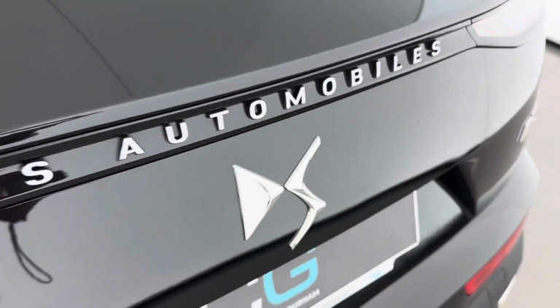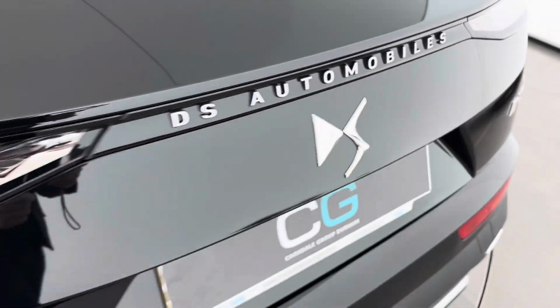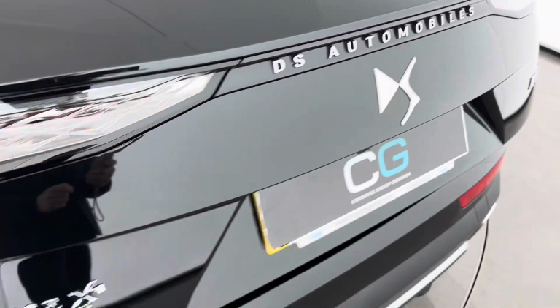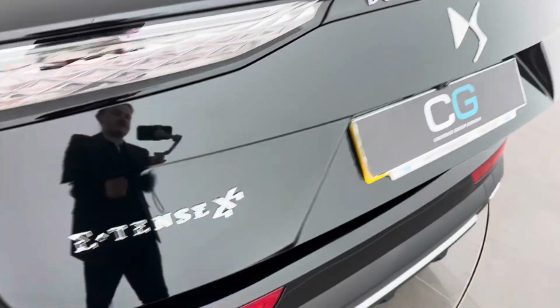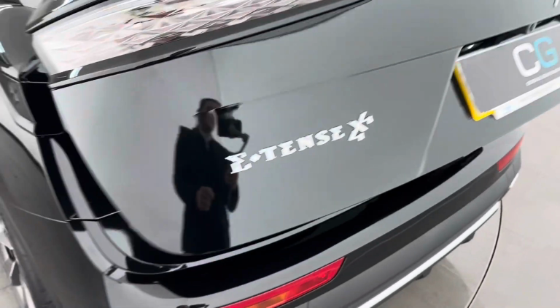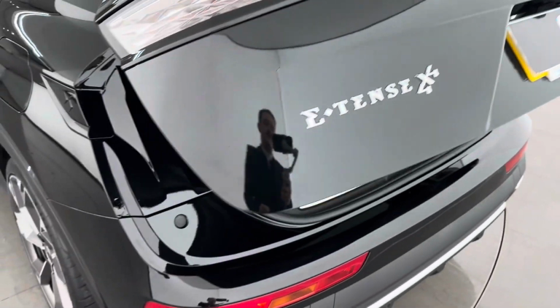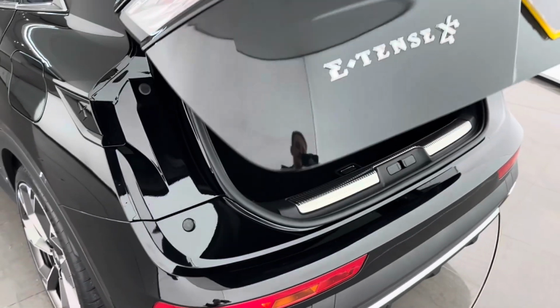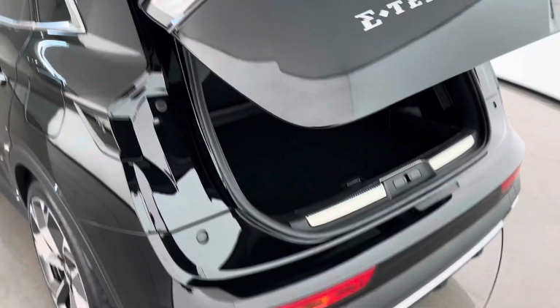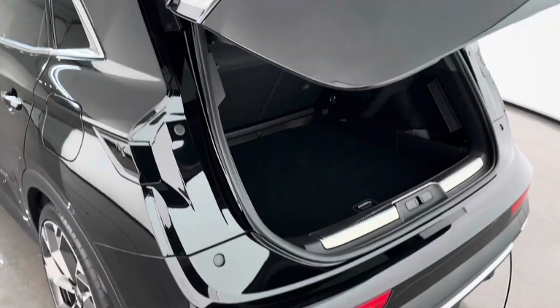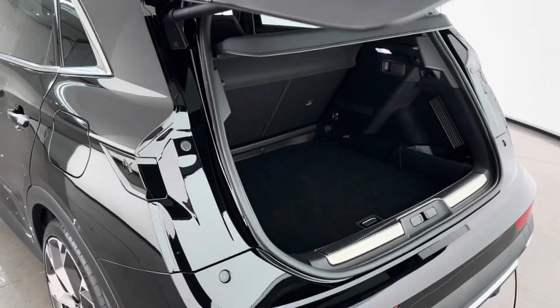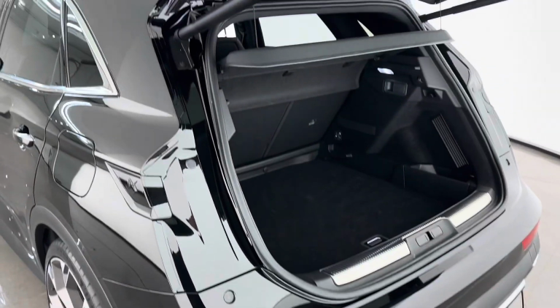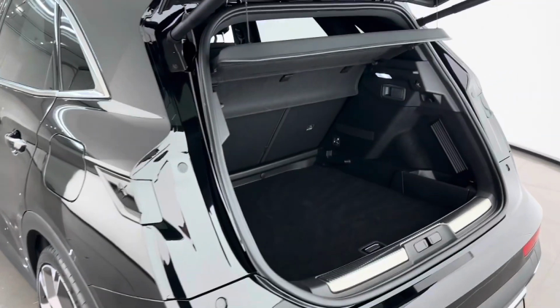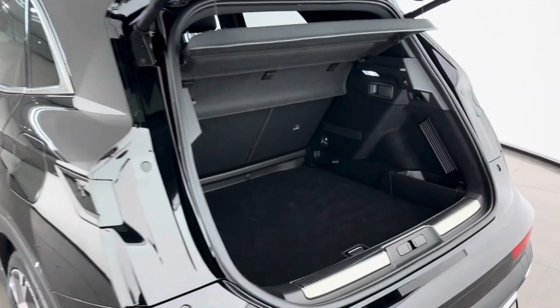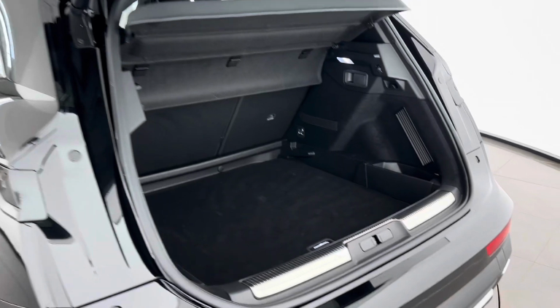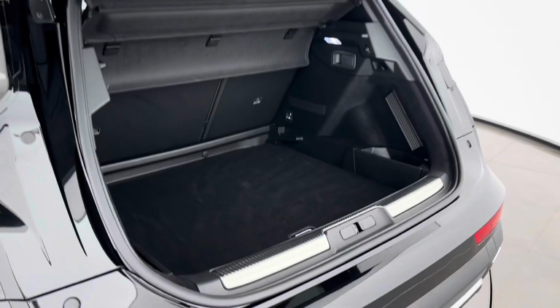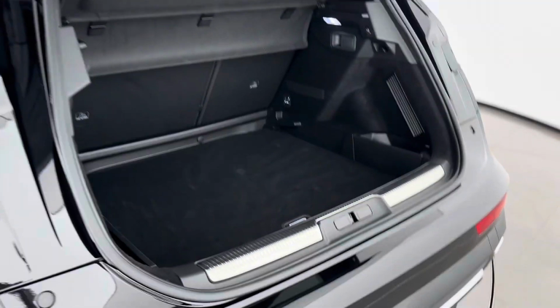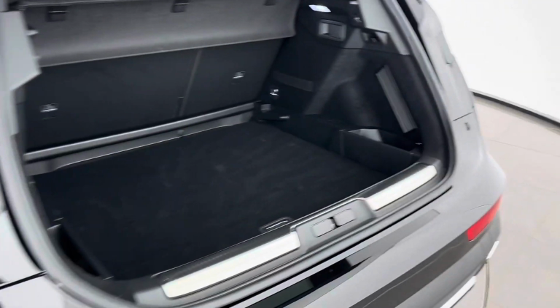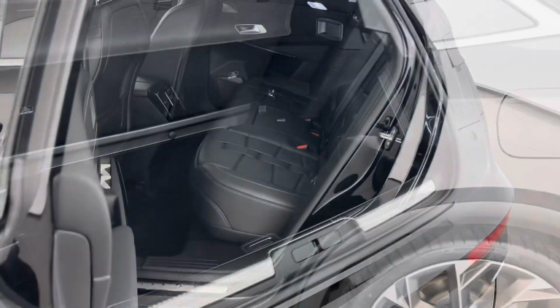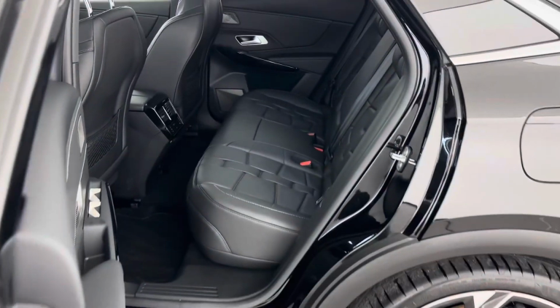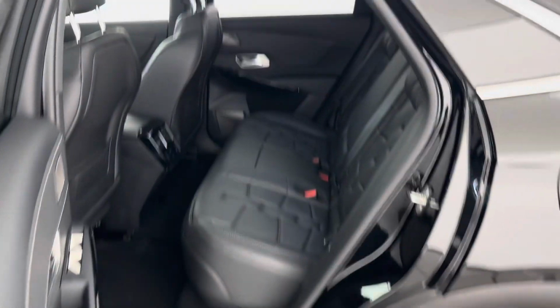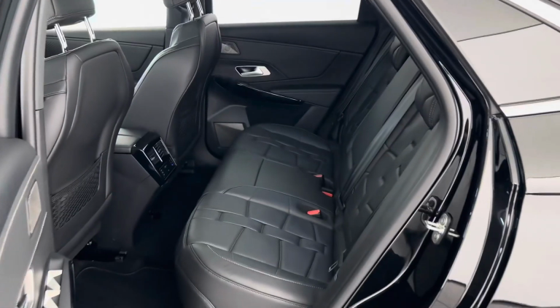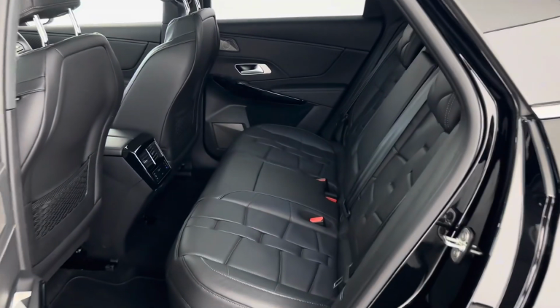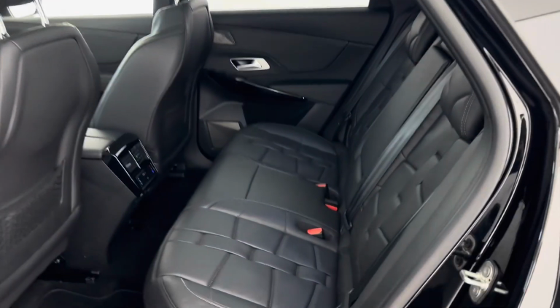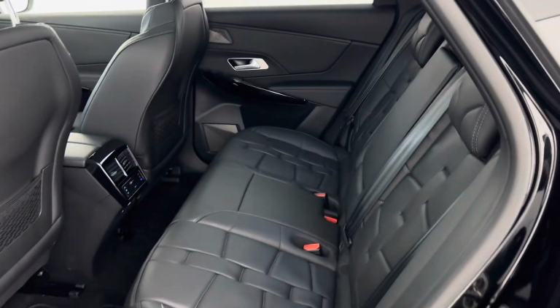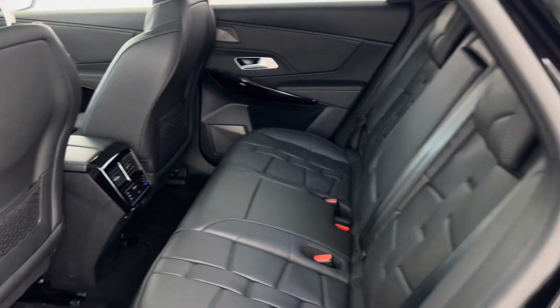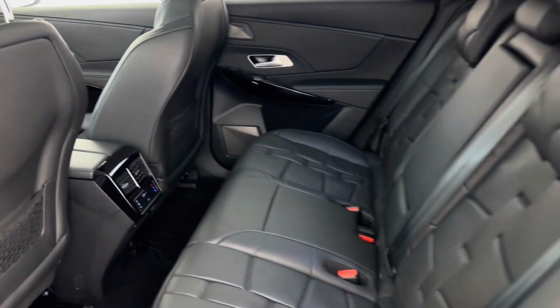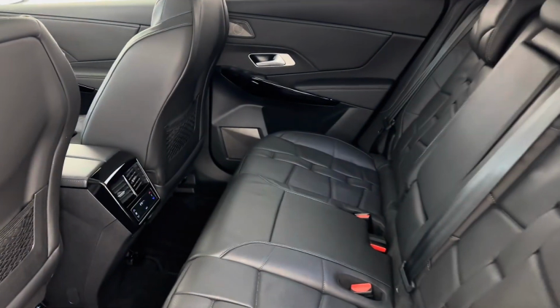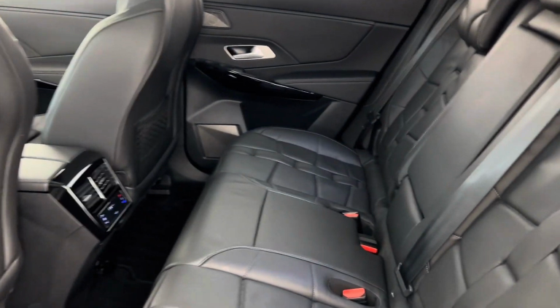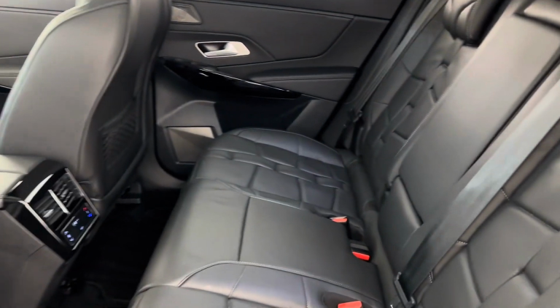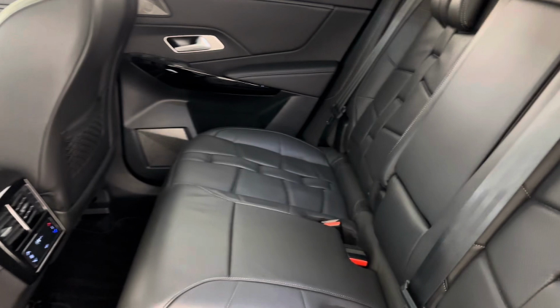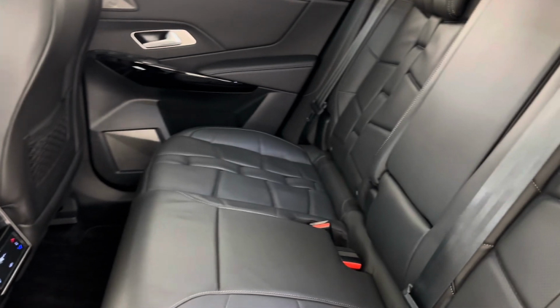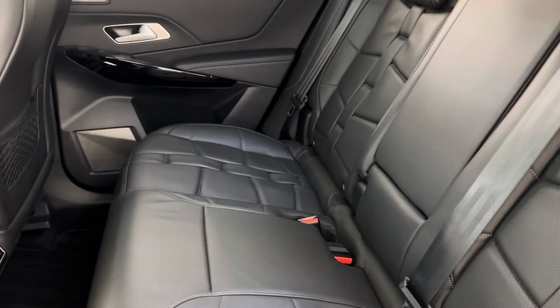Having 550 litres of boot space means the car isn't all about performance, but versatility too. The DS7 Opera is a perfect family car. The interiors are cloaked in Napa leather.